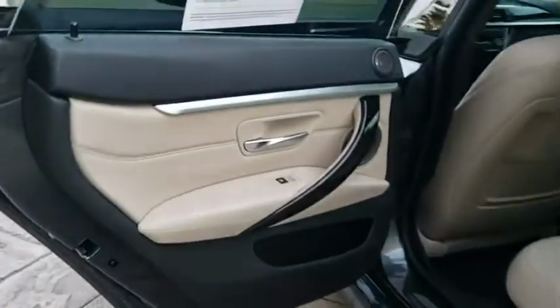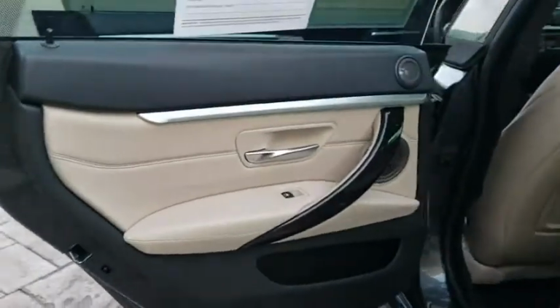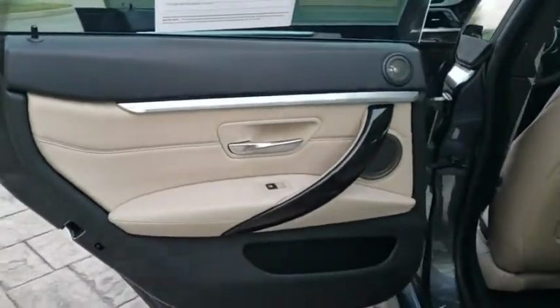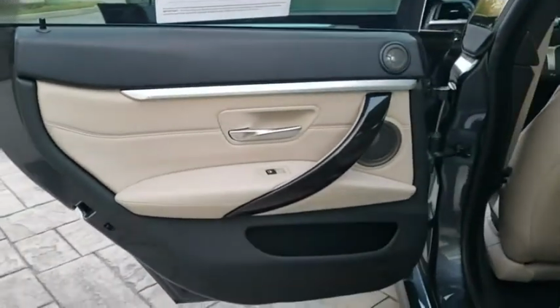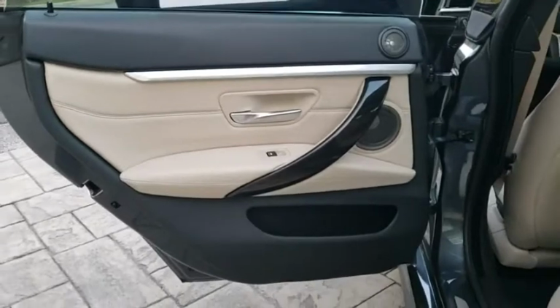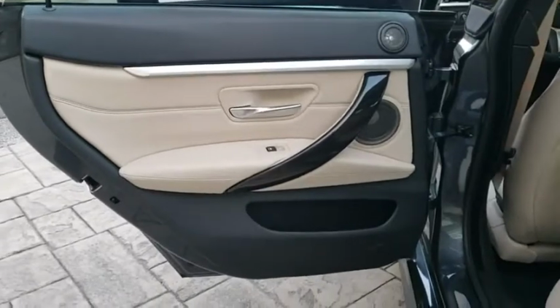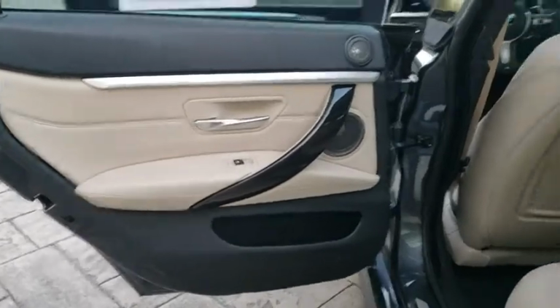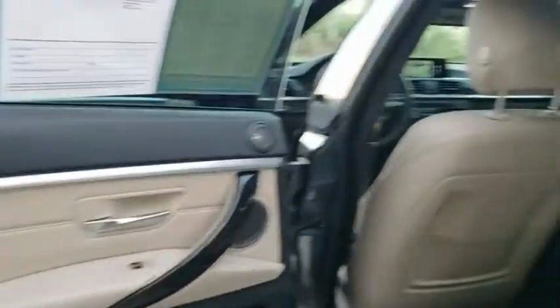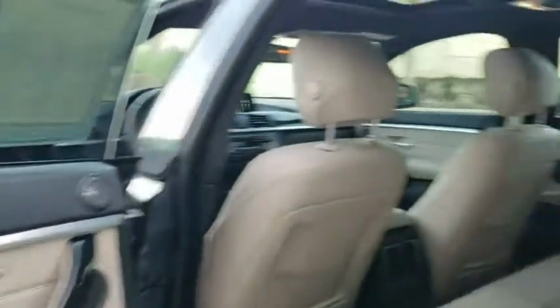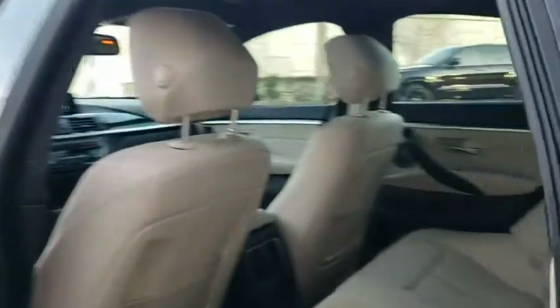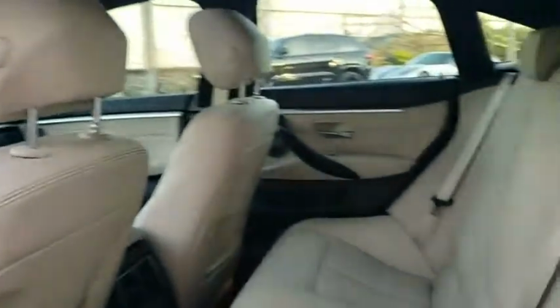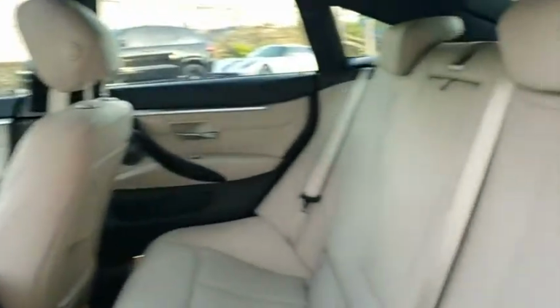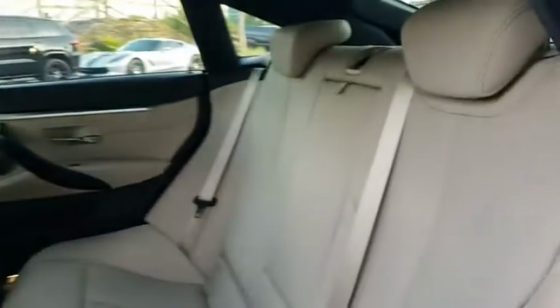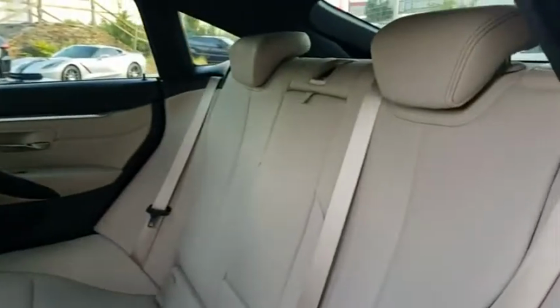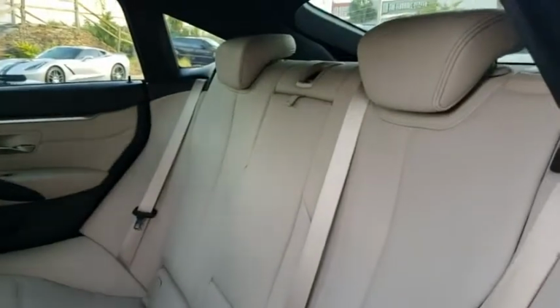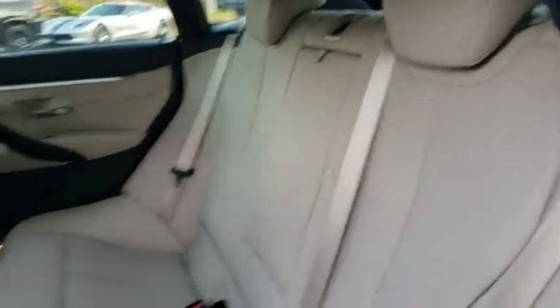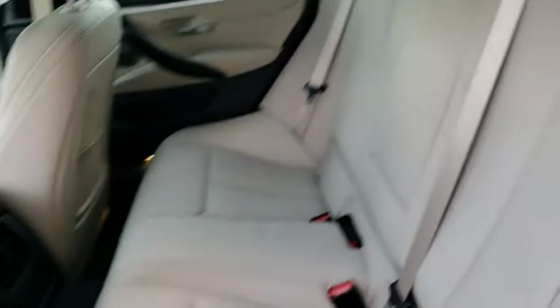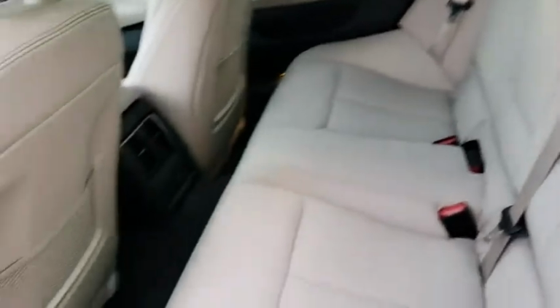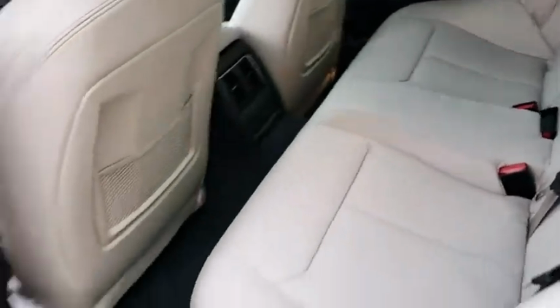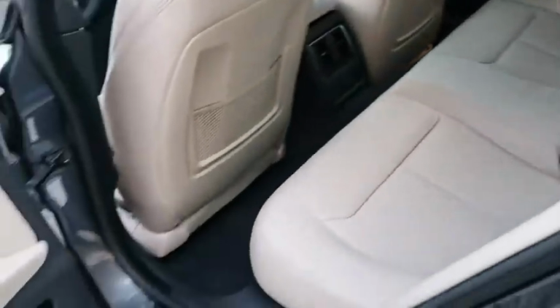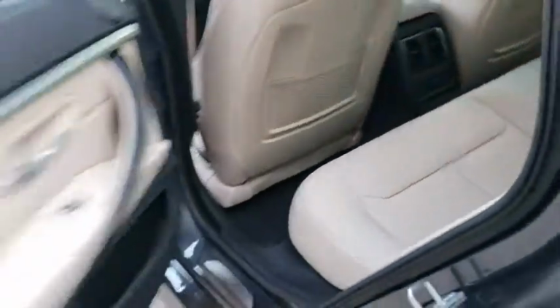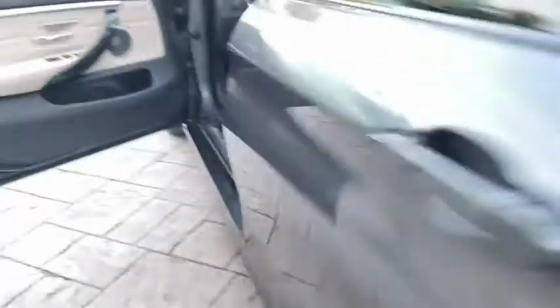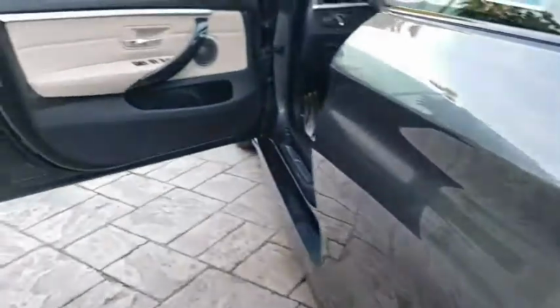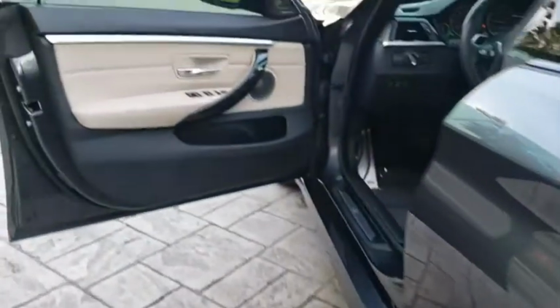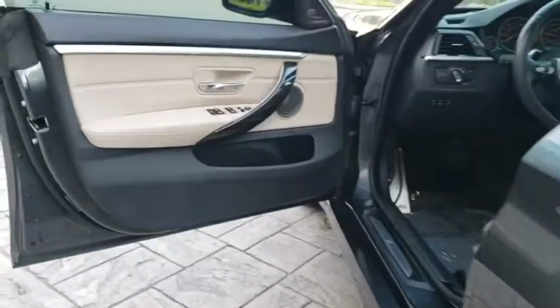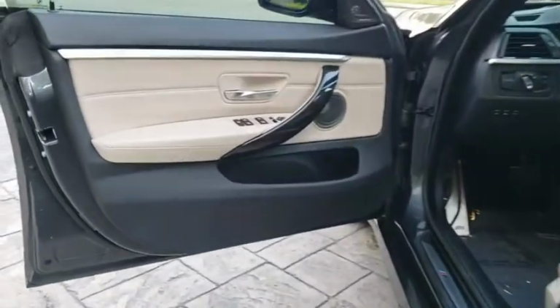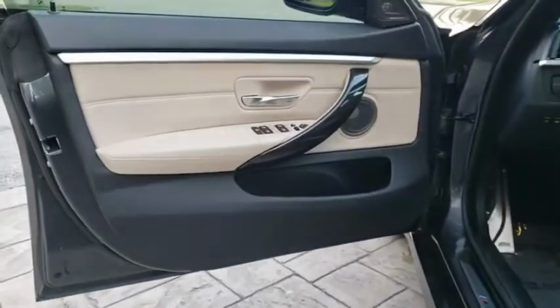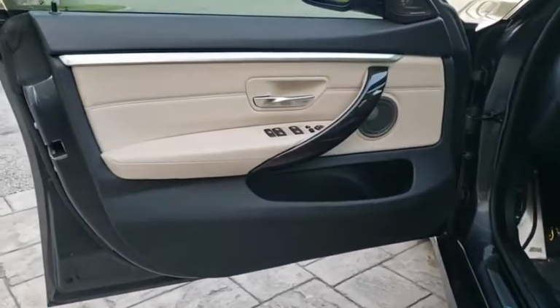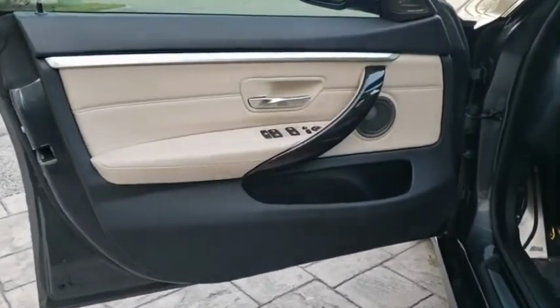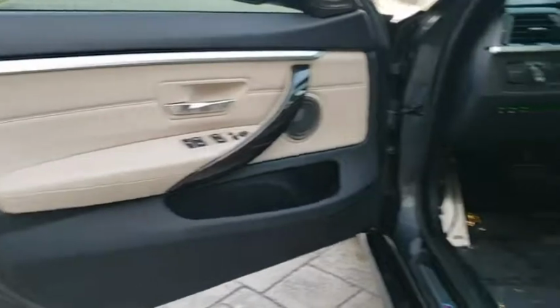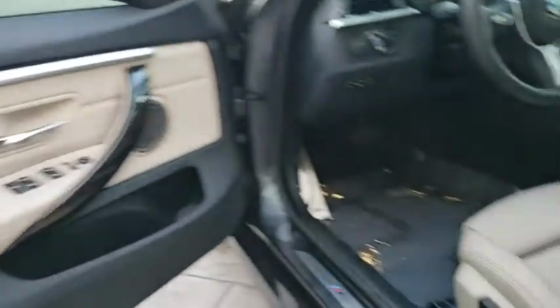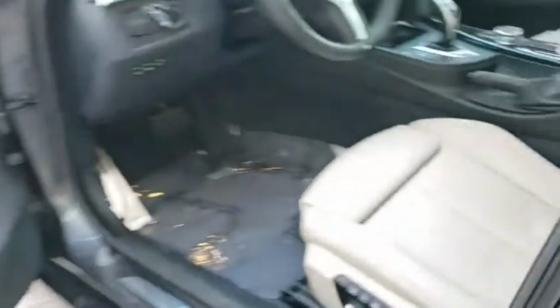Auto dimming rear view mirror, floor mats, aluminum wheels, keyless start, universal garage door opener, climate control. This vehicle is Carfax certified one owner and qualifies for Carfax buyback guarantee.